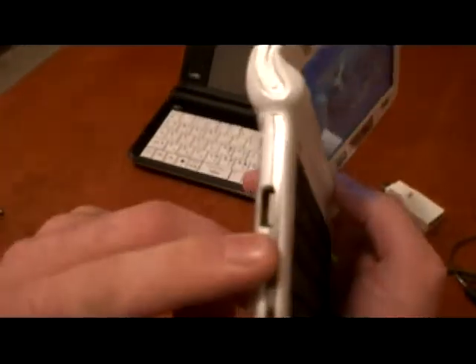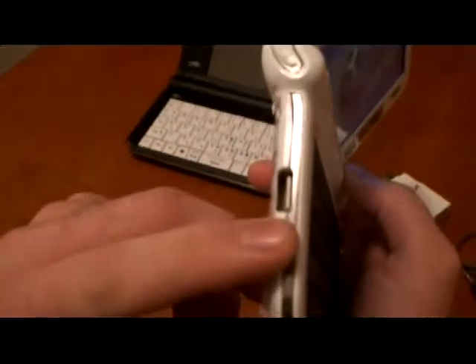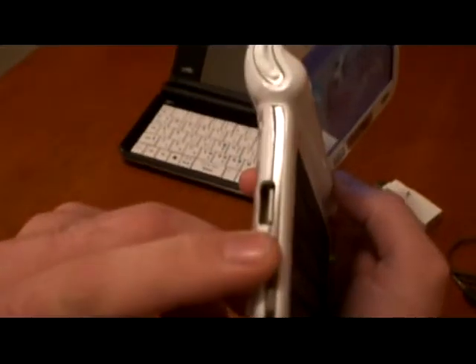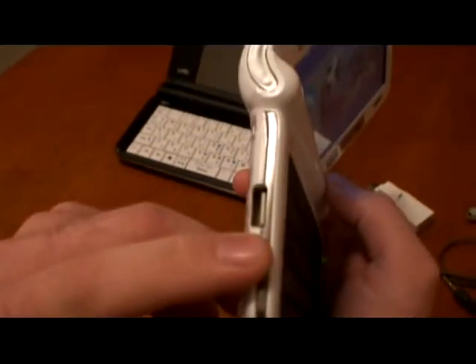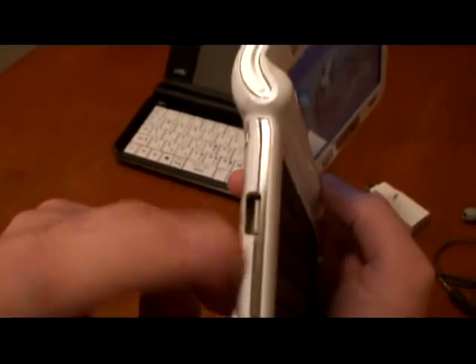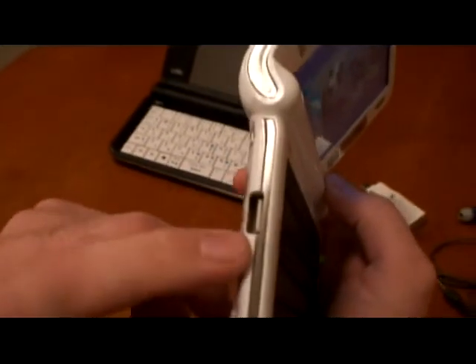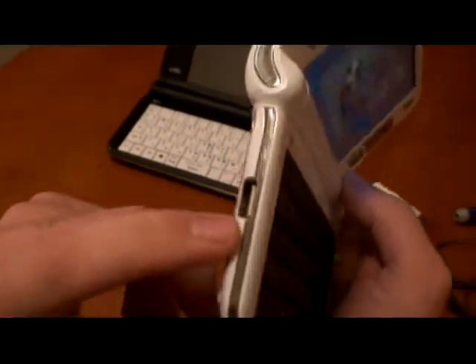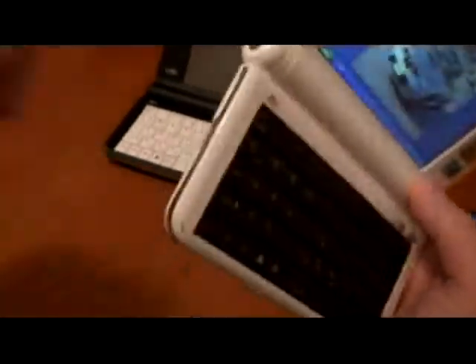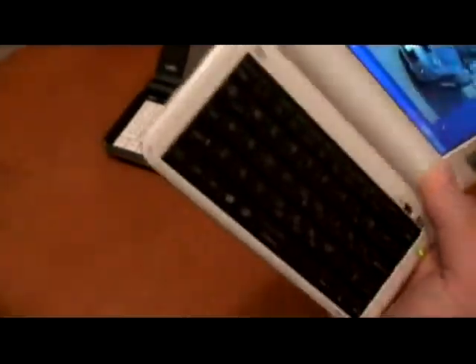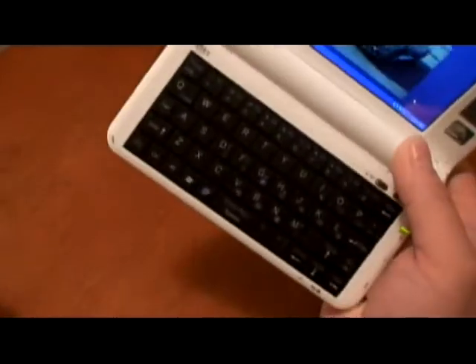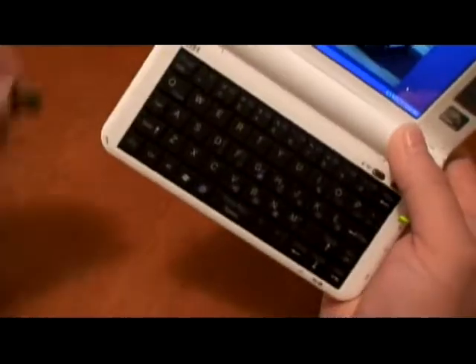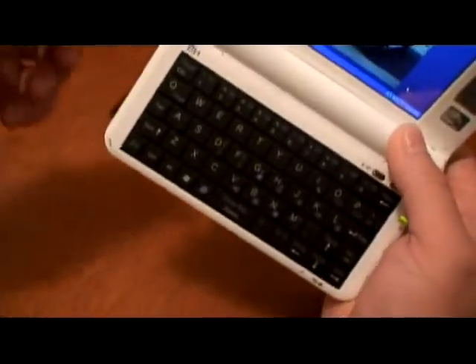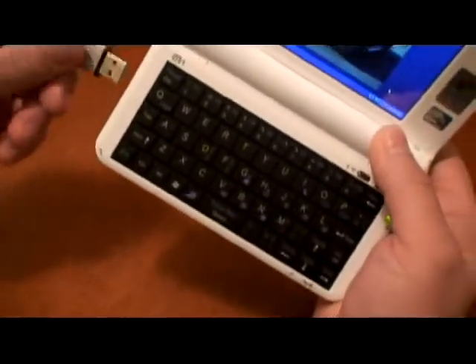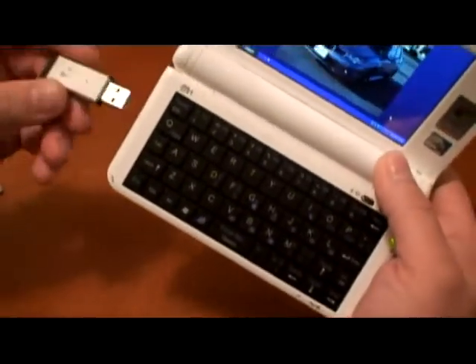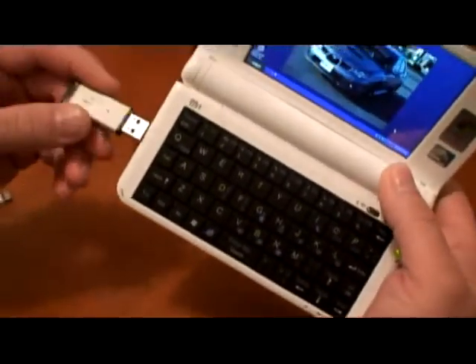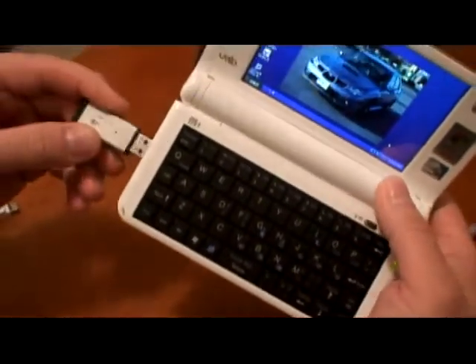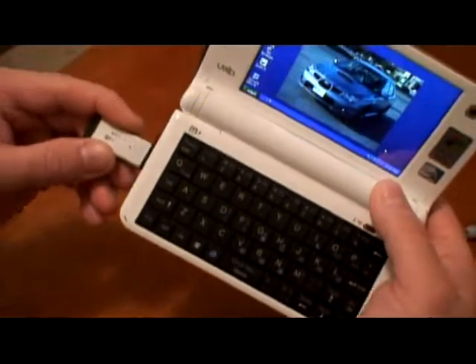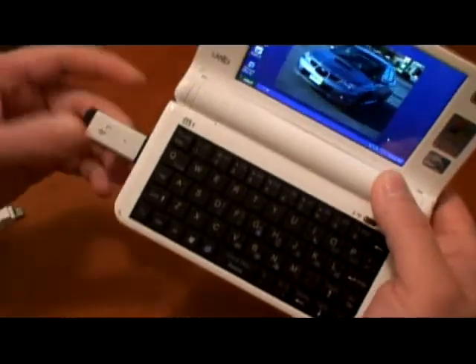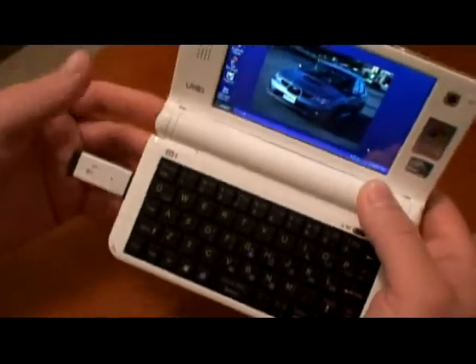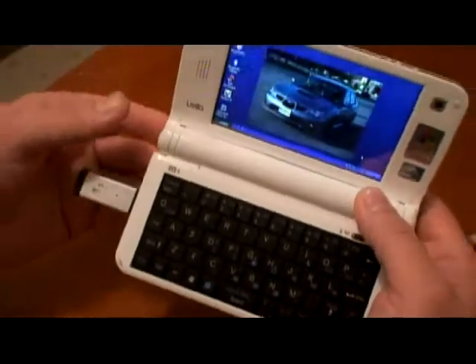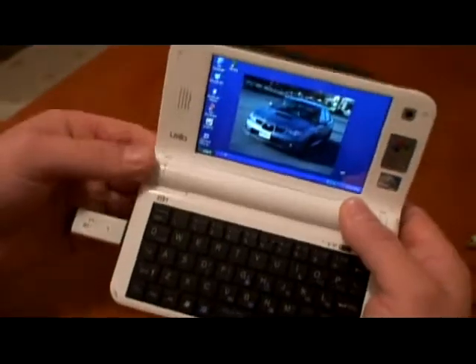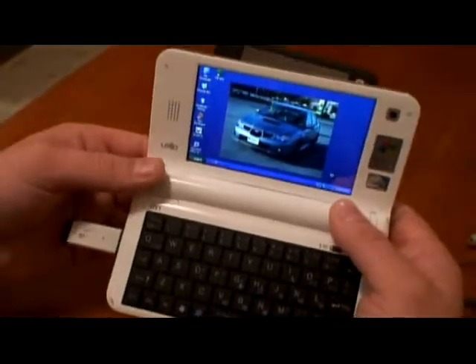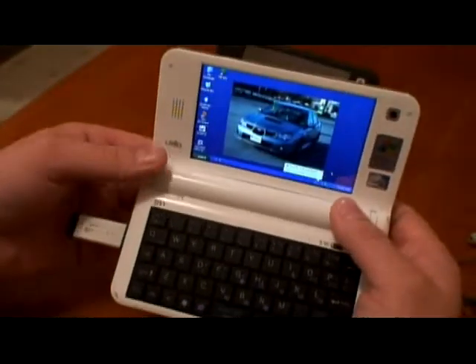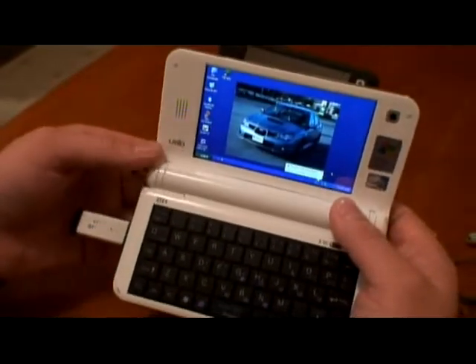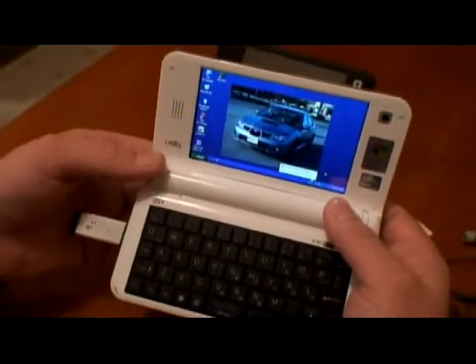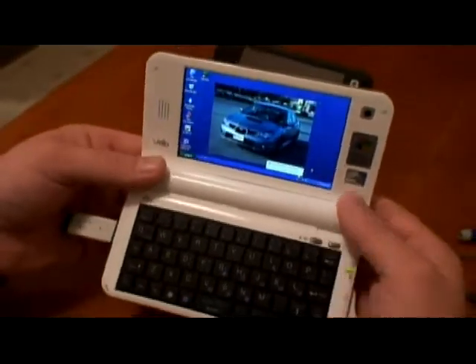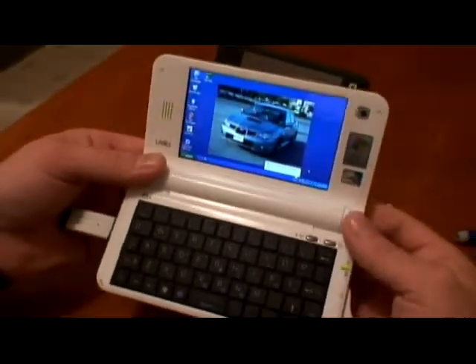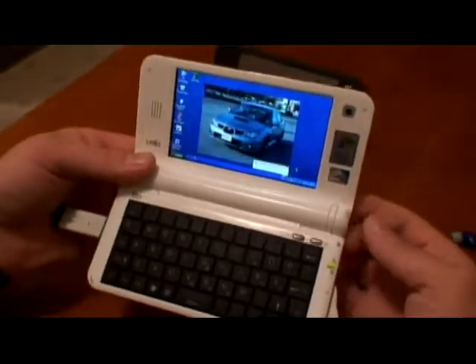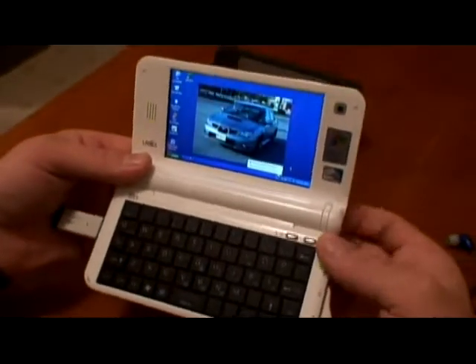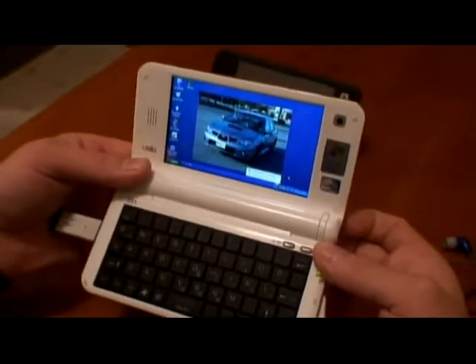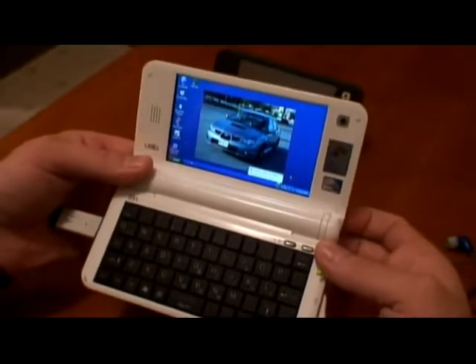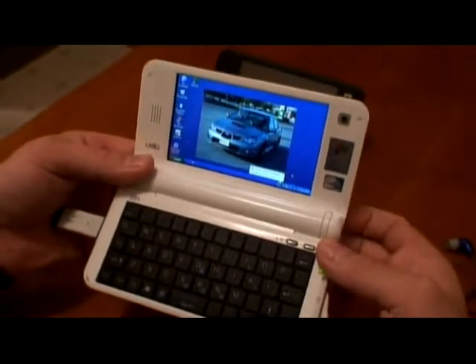A USB 2.0 flash card — let's see, it's gonna detect it.